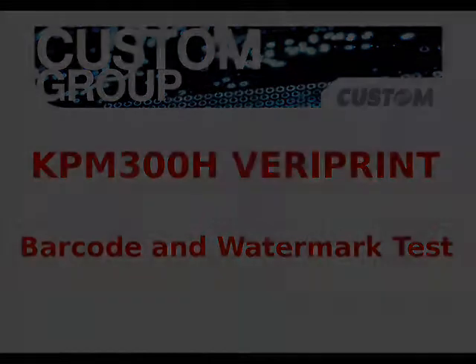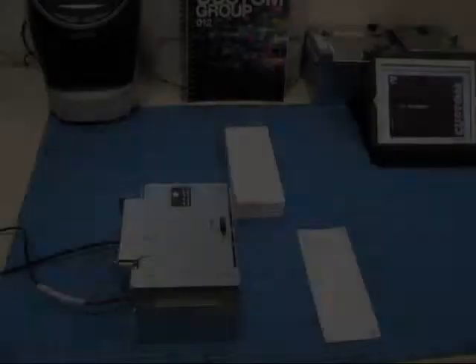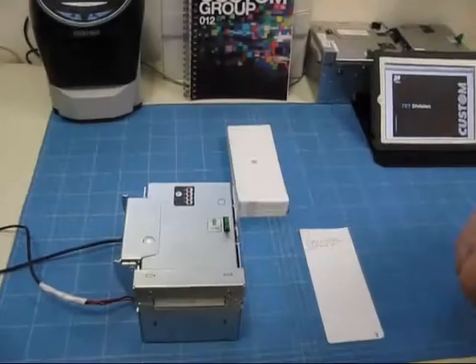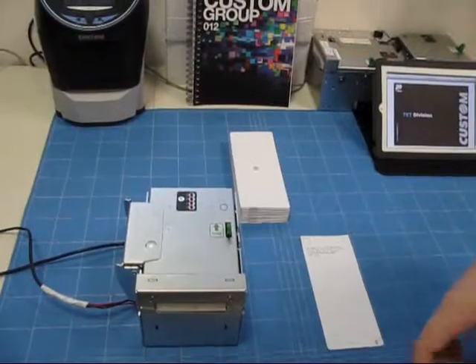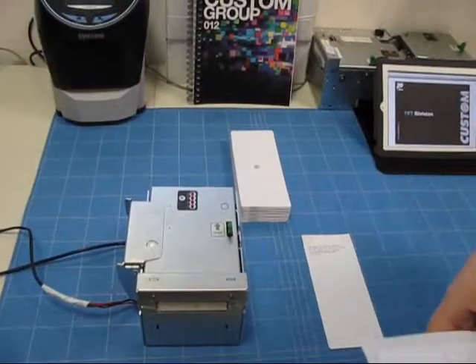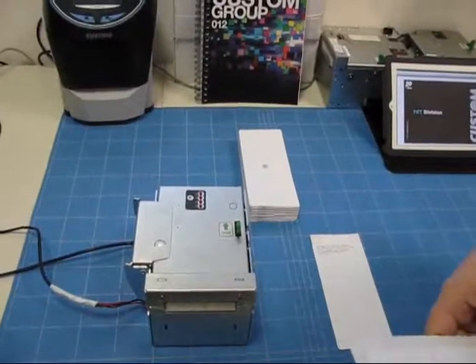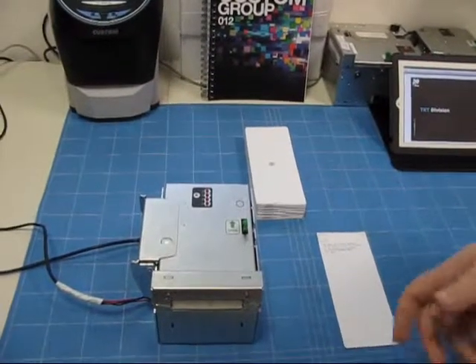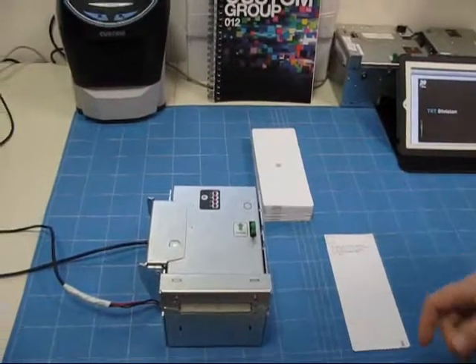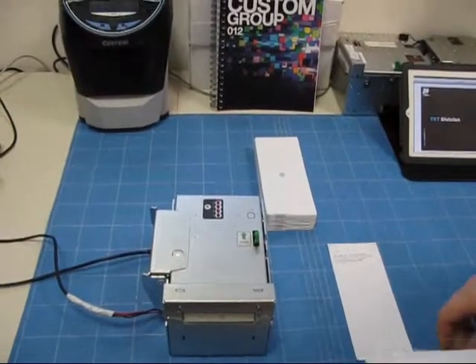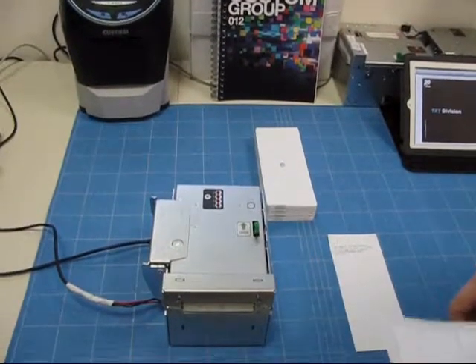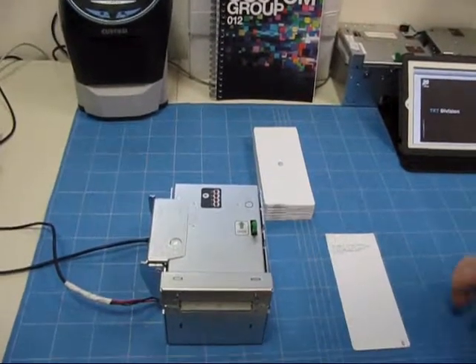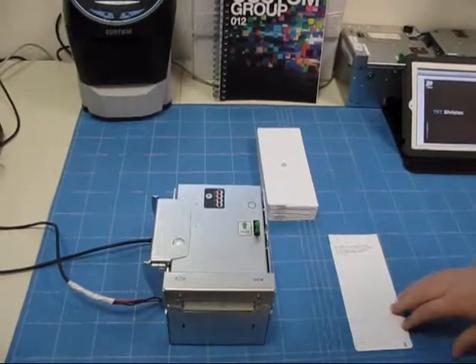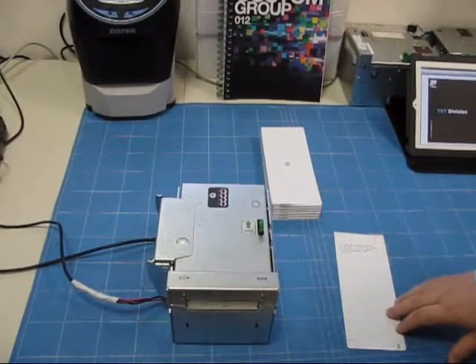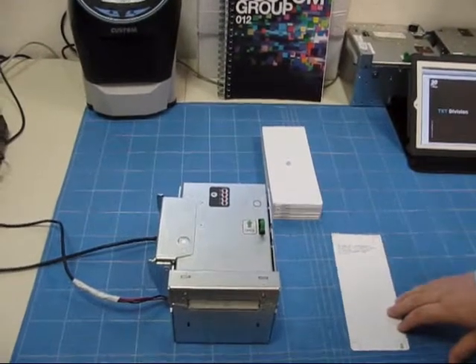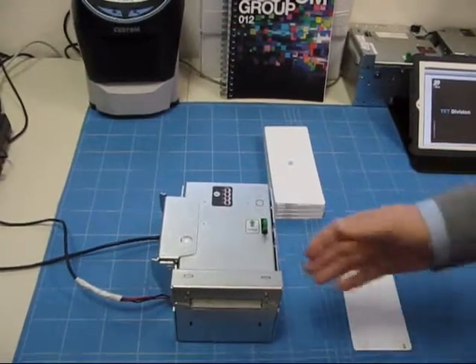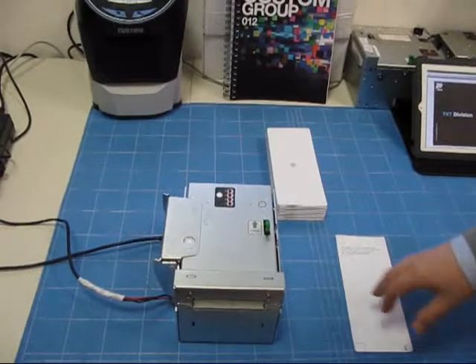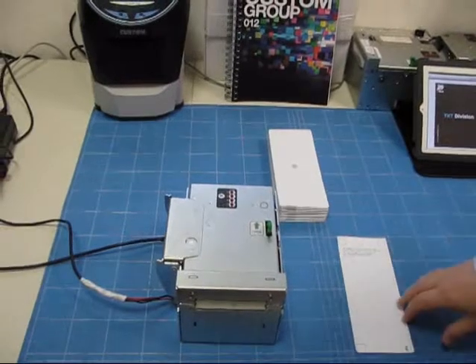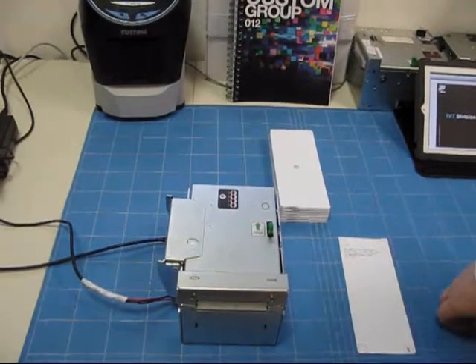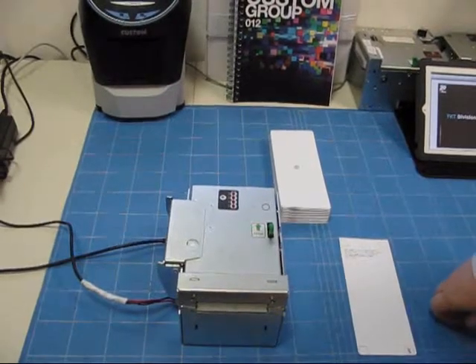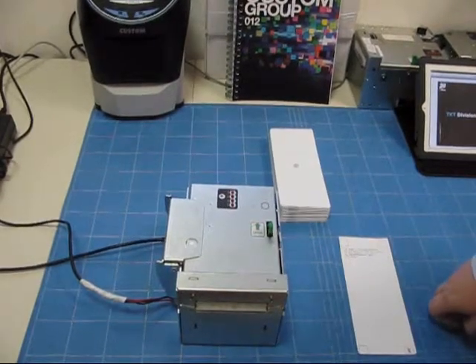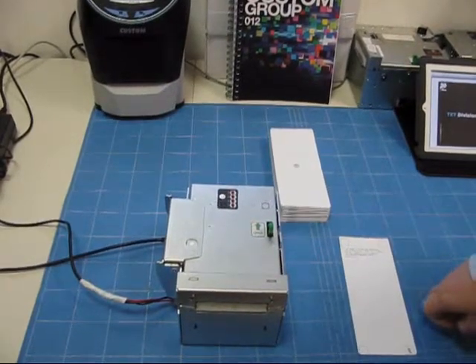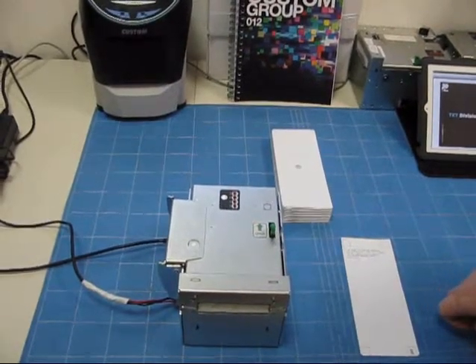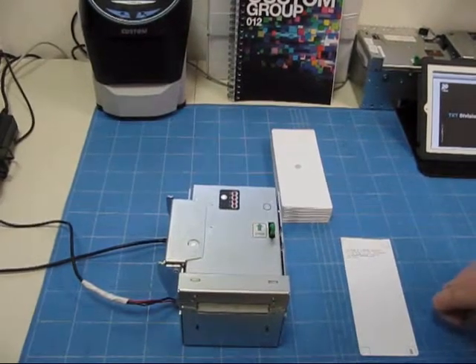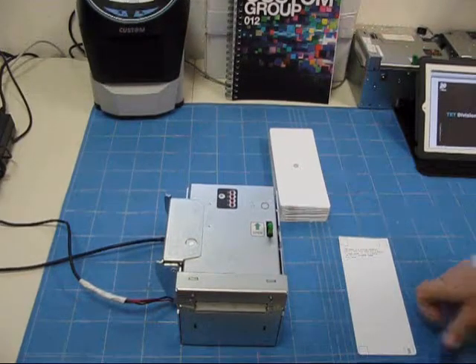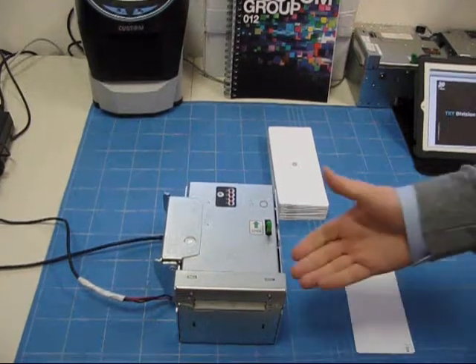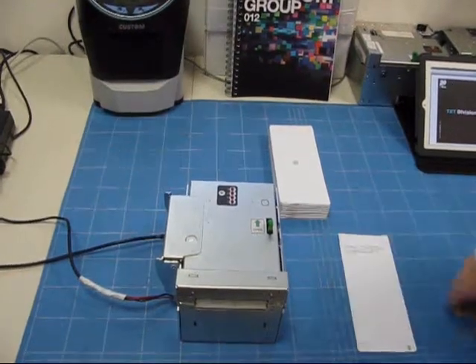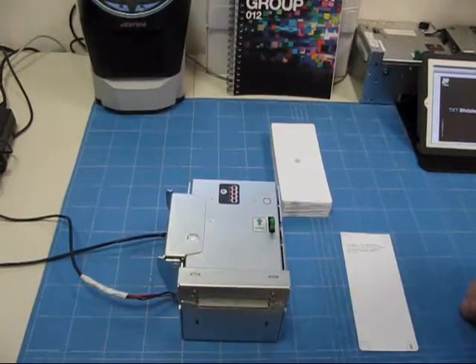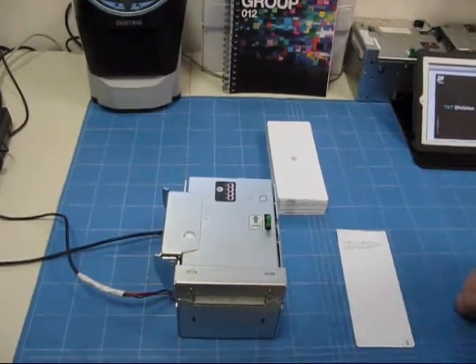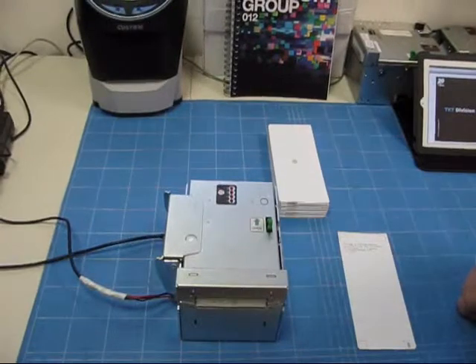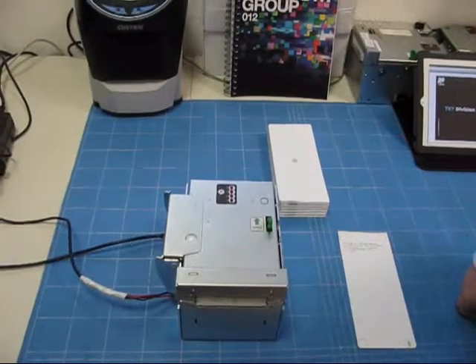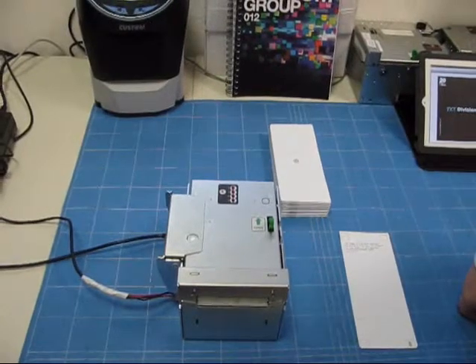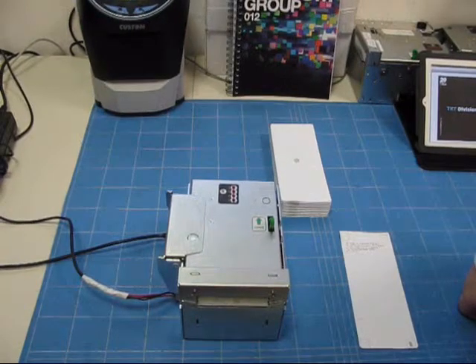We are in the lab of custom engineering in Parma, Italy, and we want to show CREIS and India Railways the potential of KPM 300 printers.